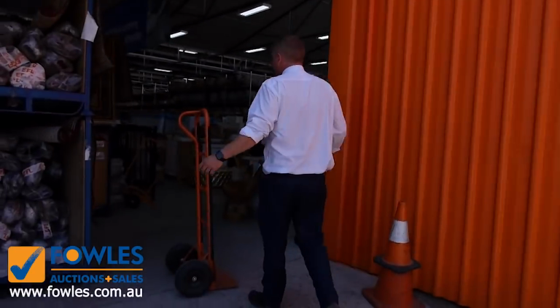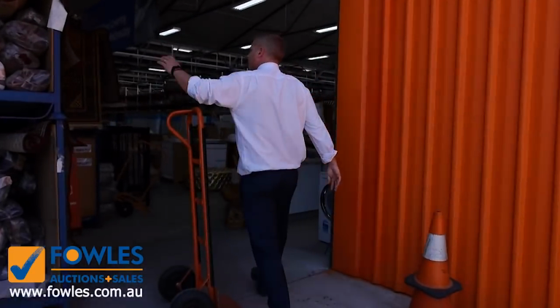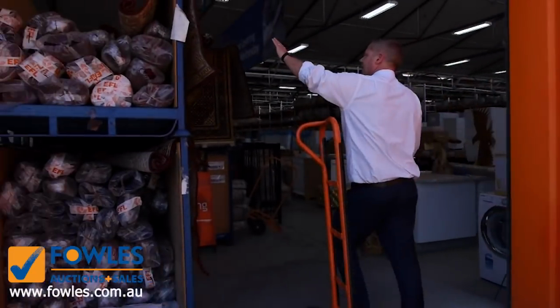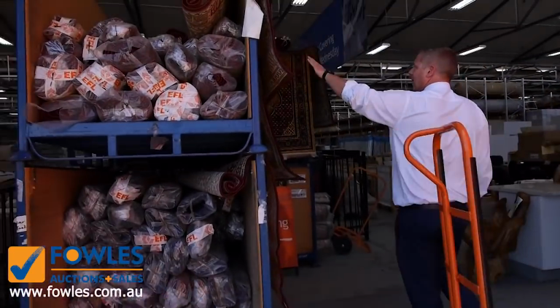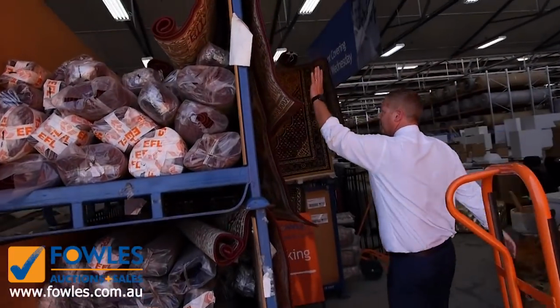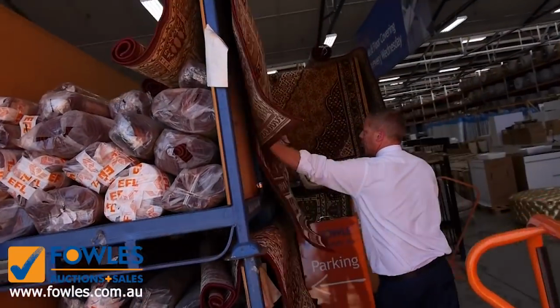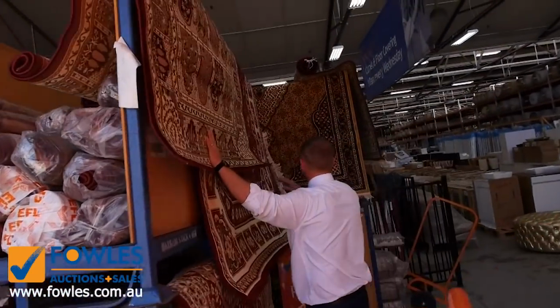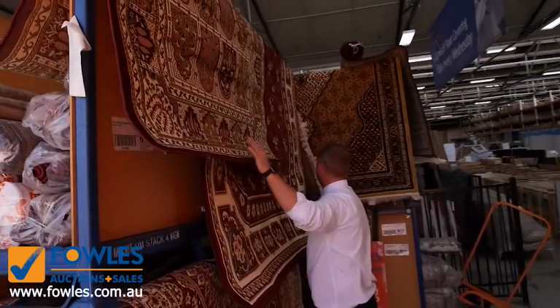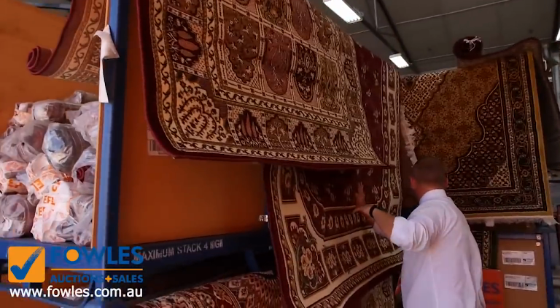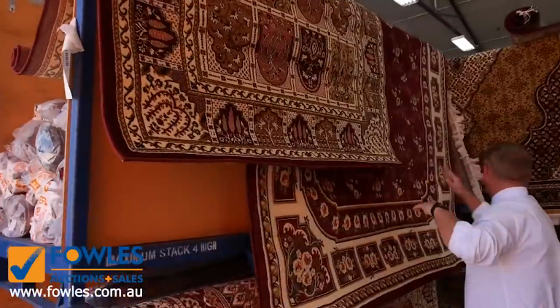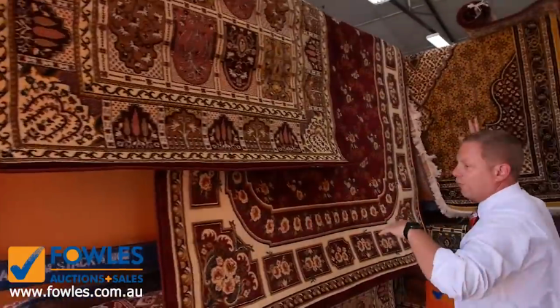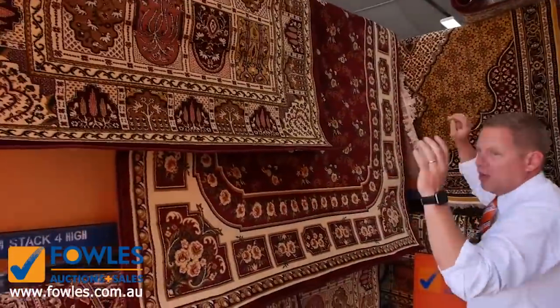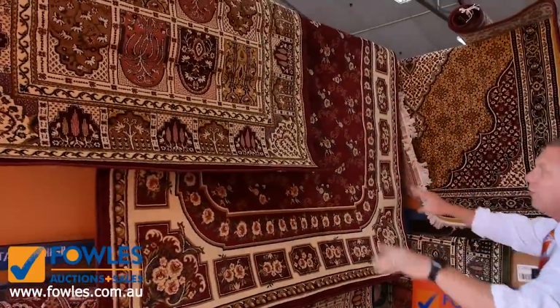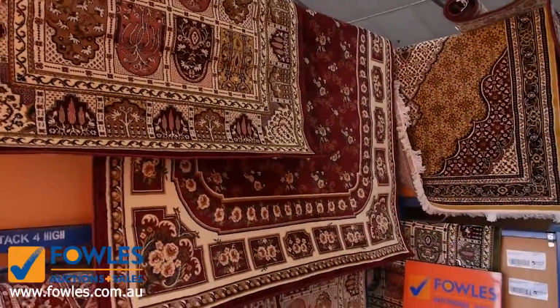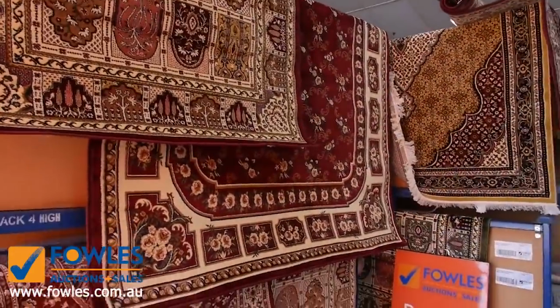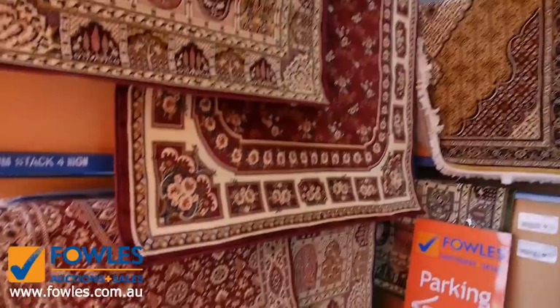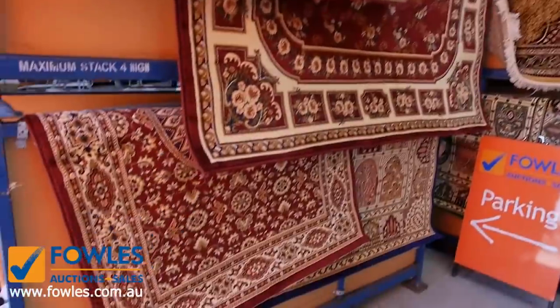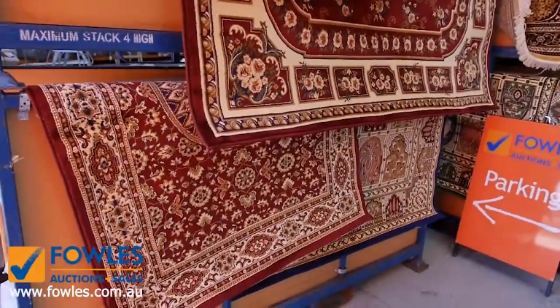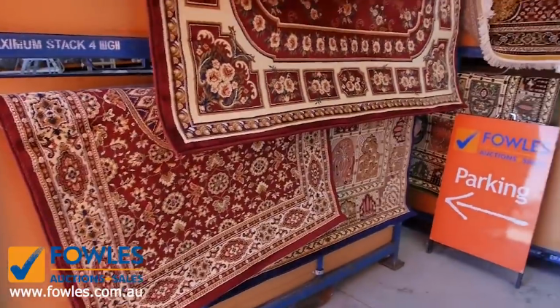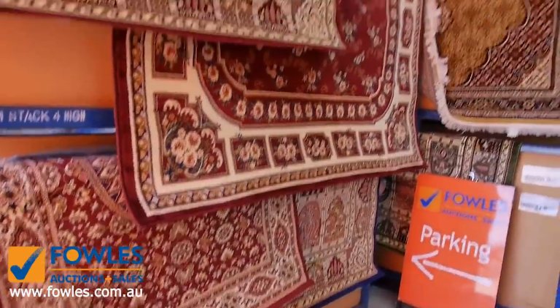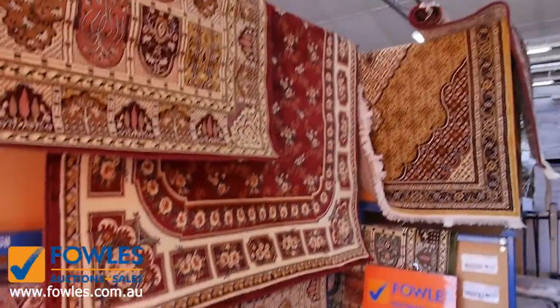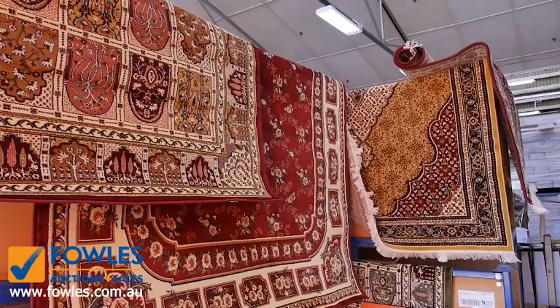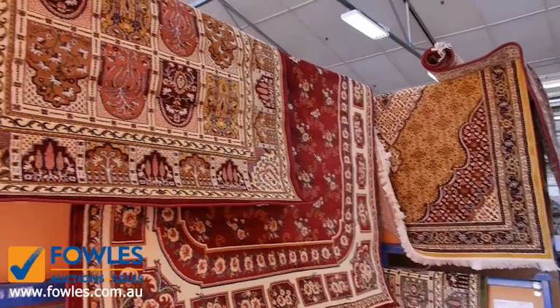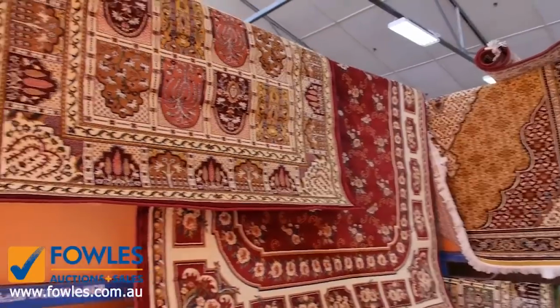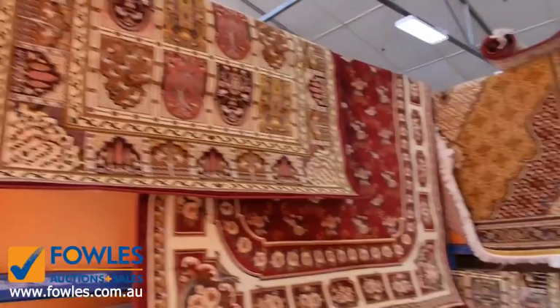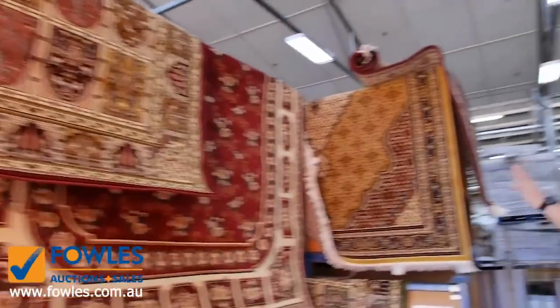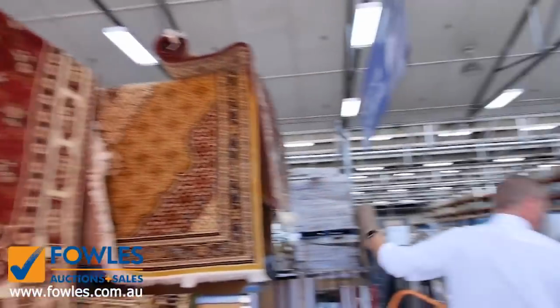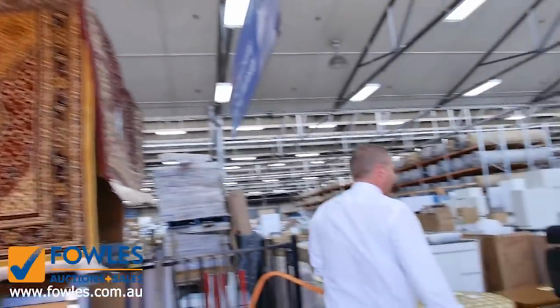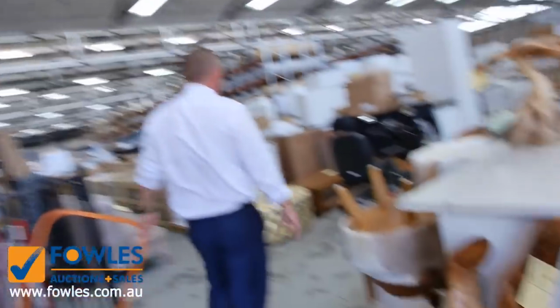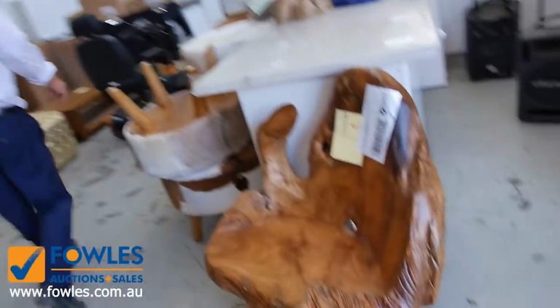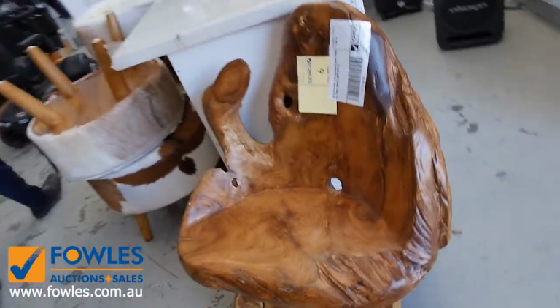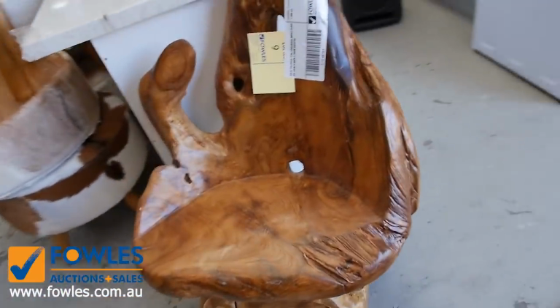These are interesting — these are Persian style rugs, all different styles and patterns, and I've got probably at least a hundred of them, all unreserved as well. We'll start them all off at one dollar a shot.